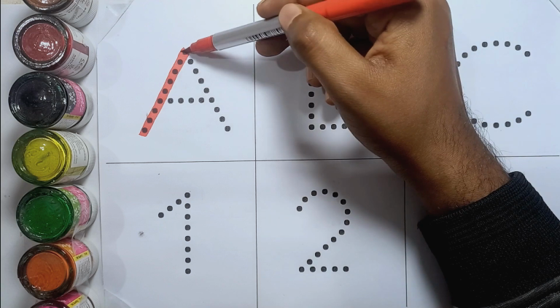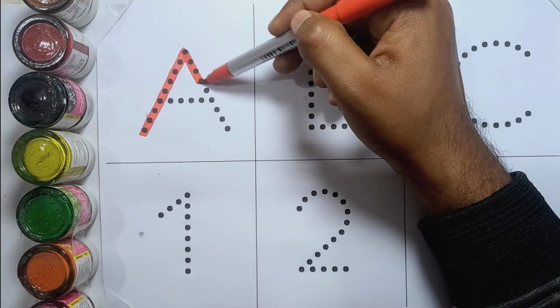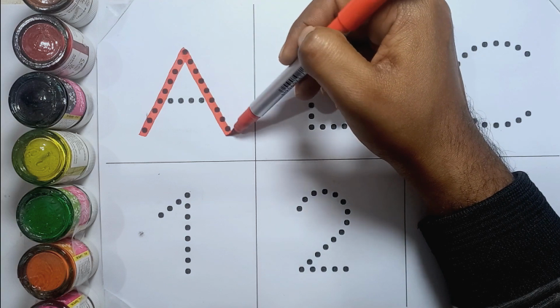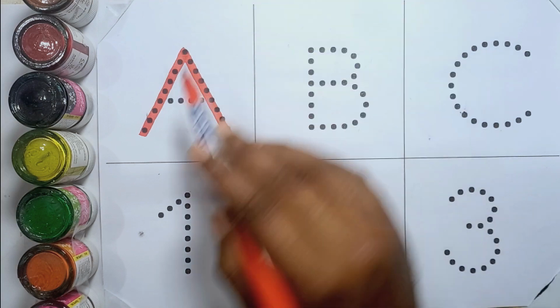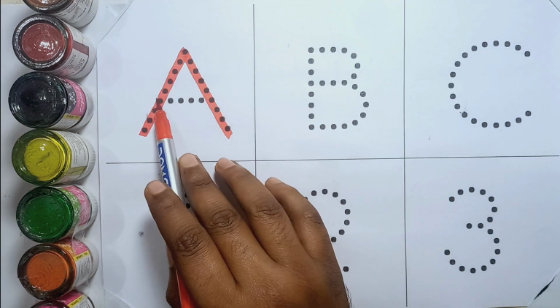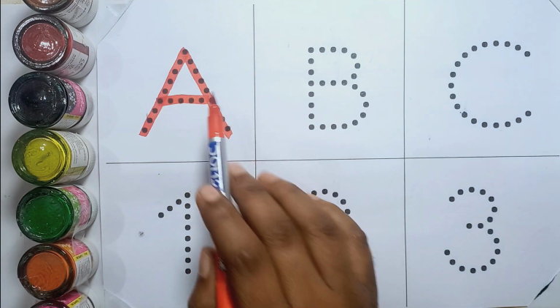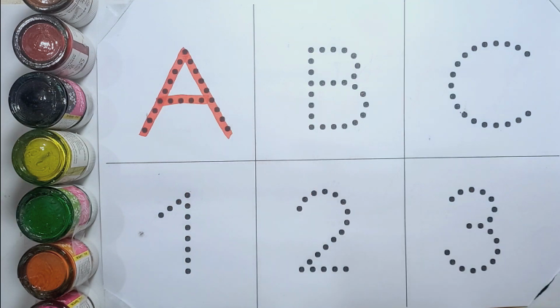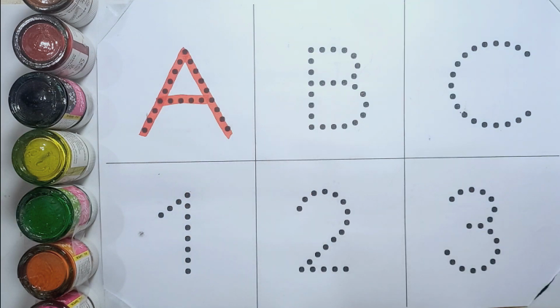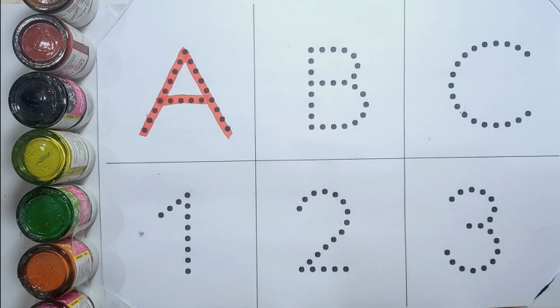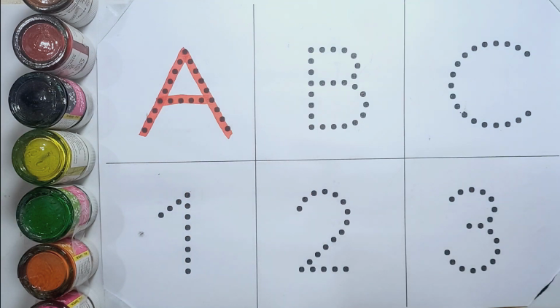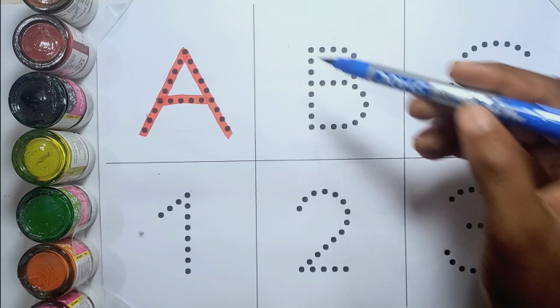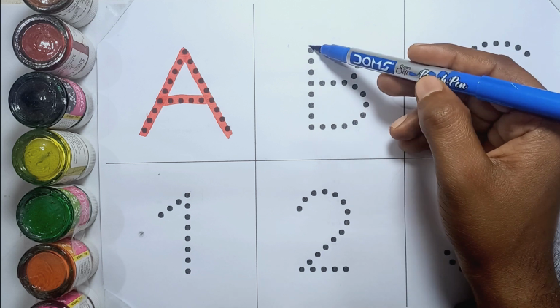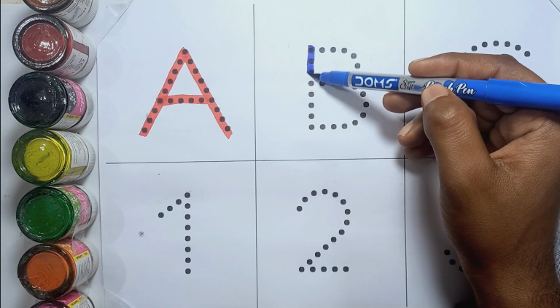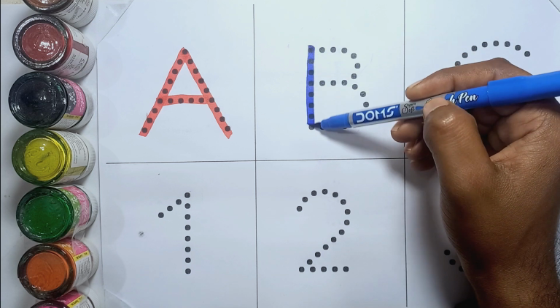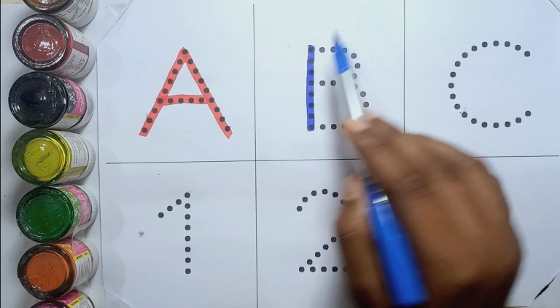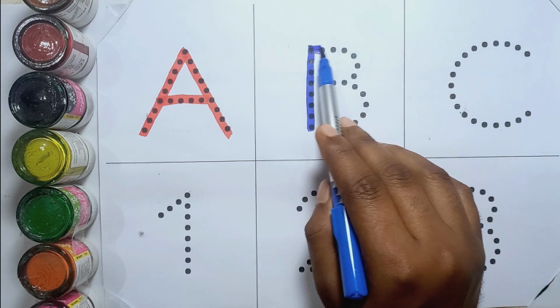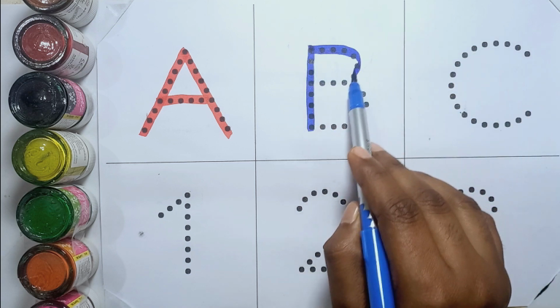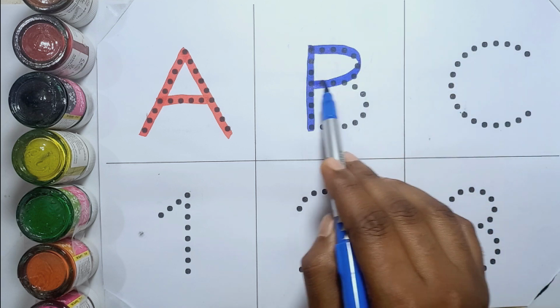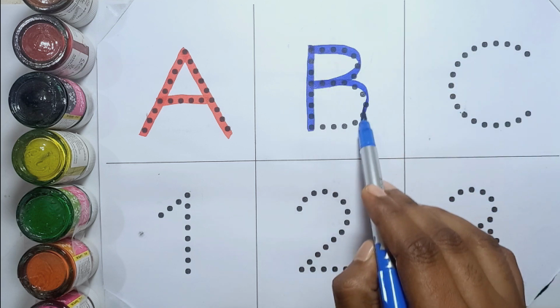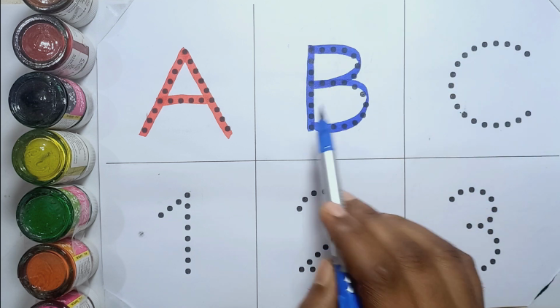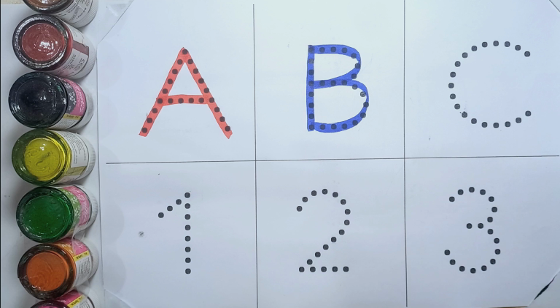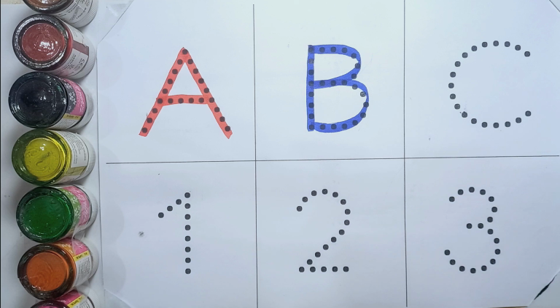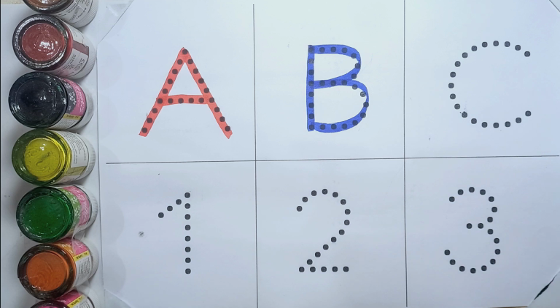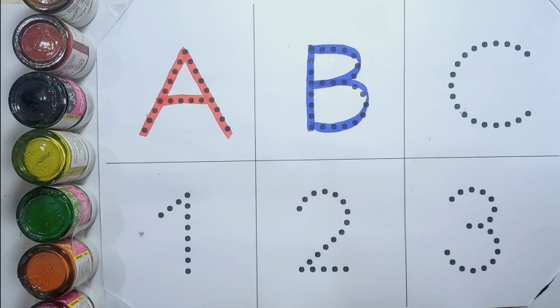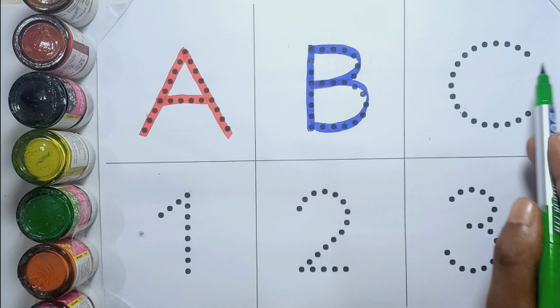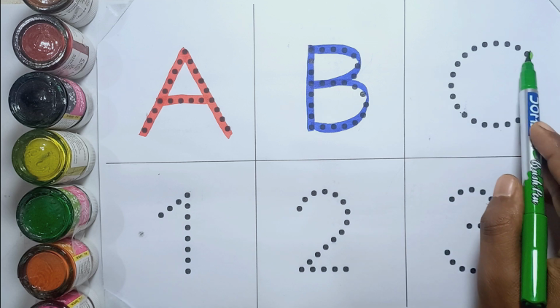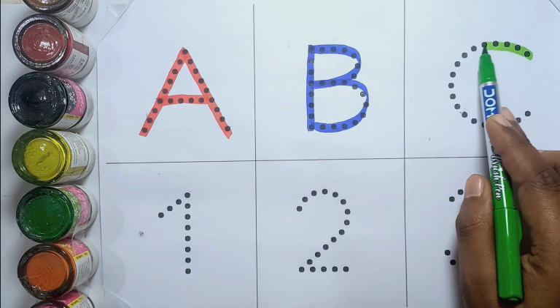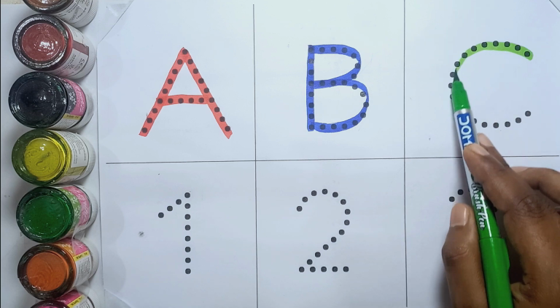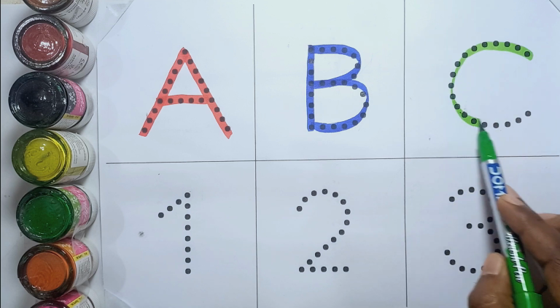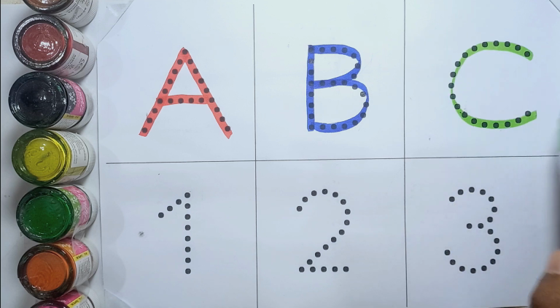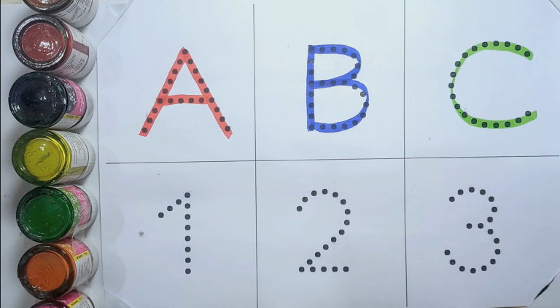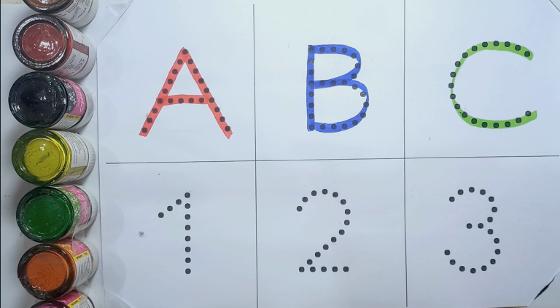A, A for apple. B, B for banana. C, C for cherry.